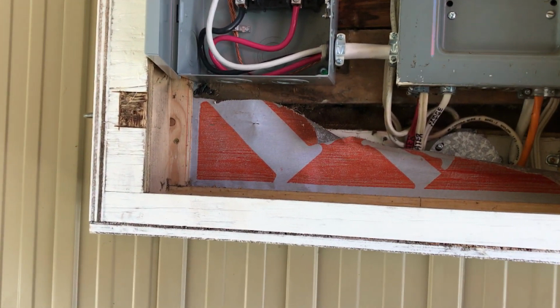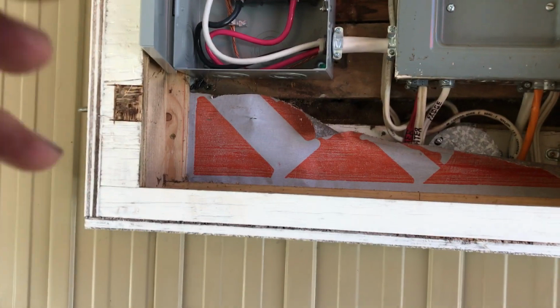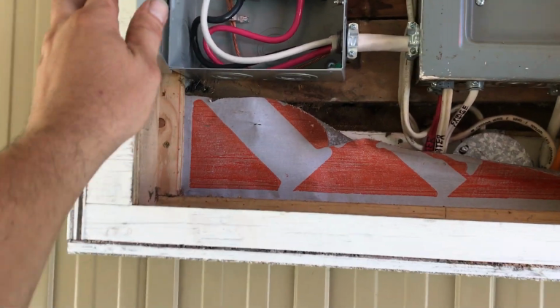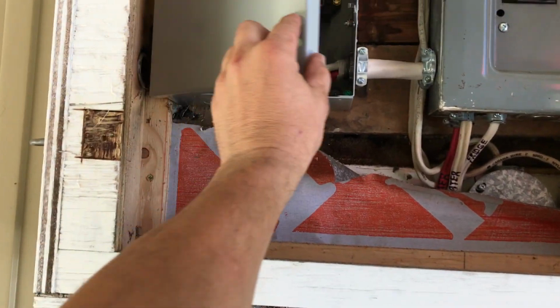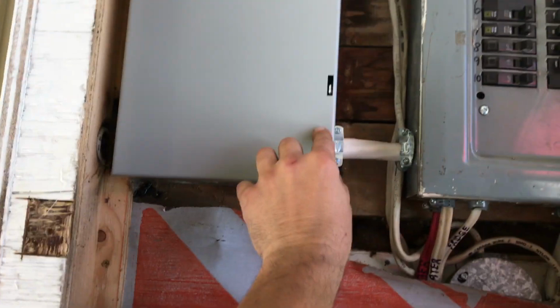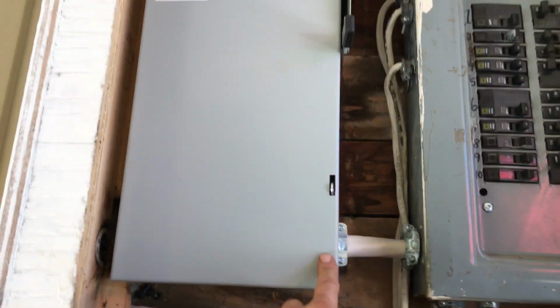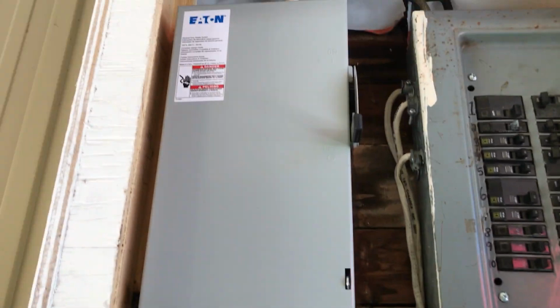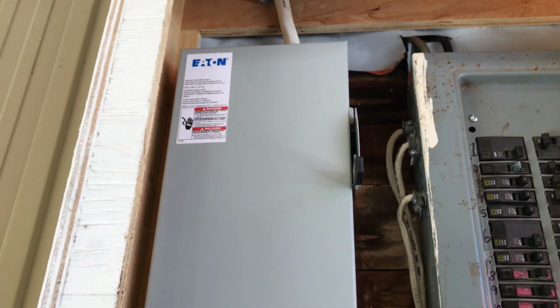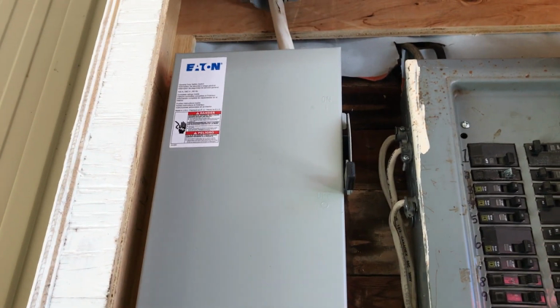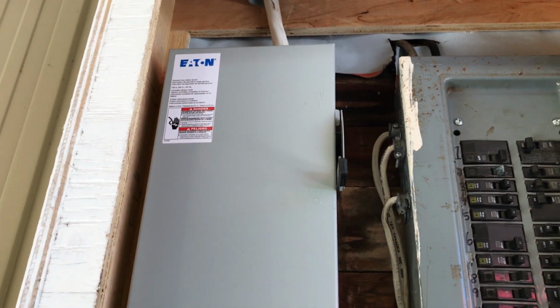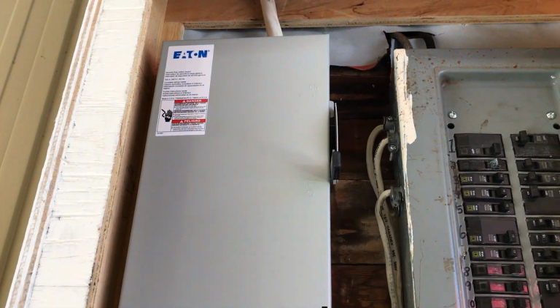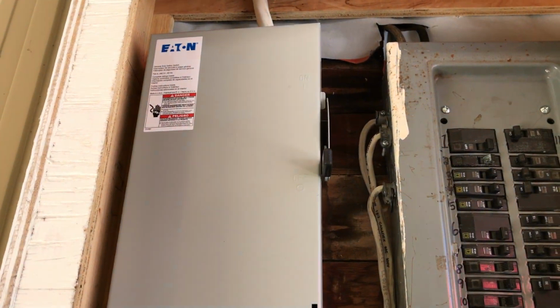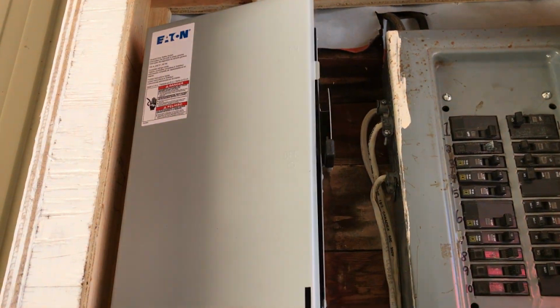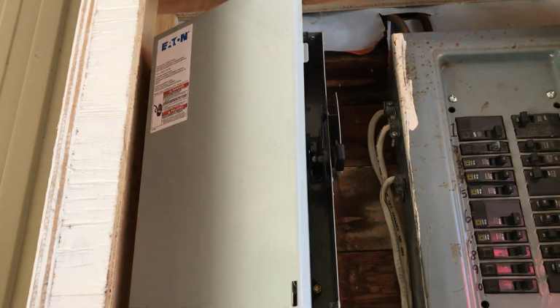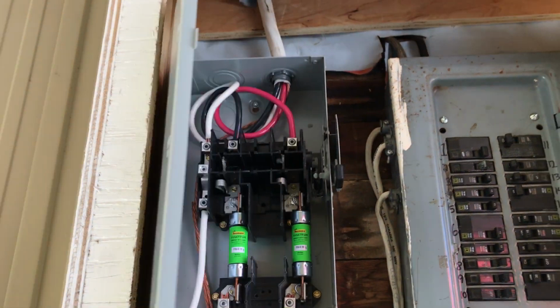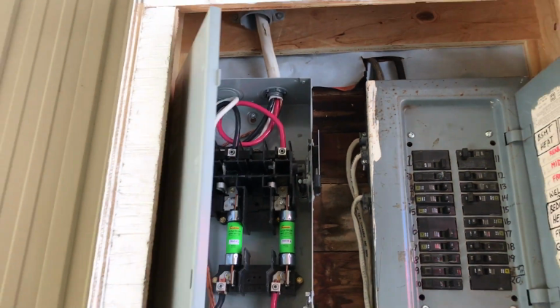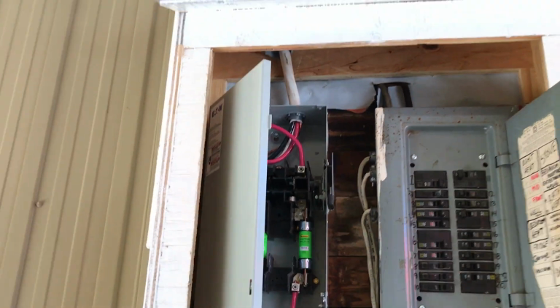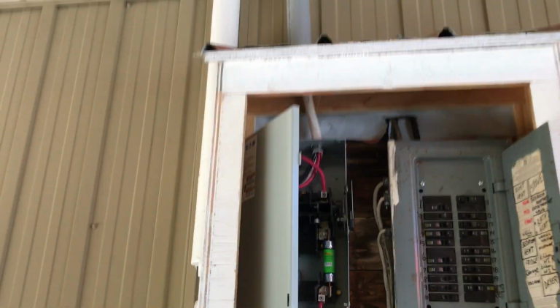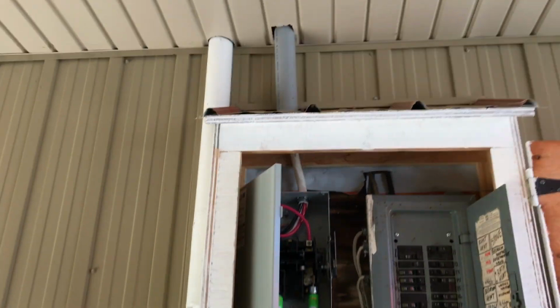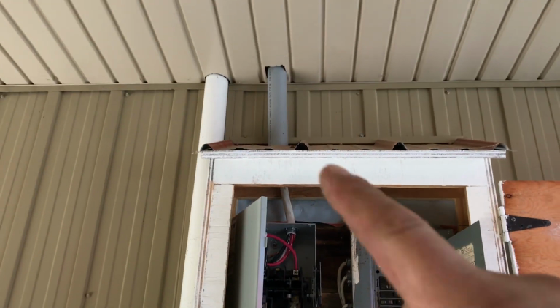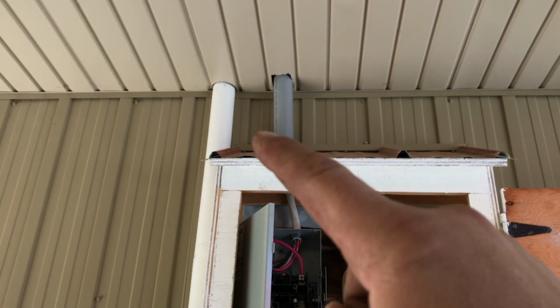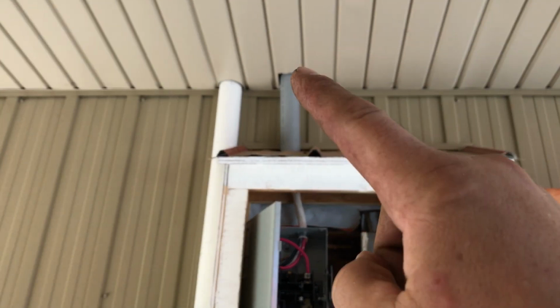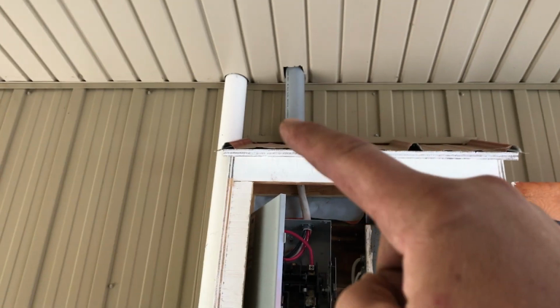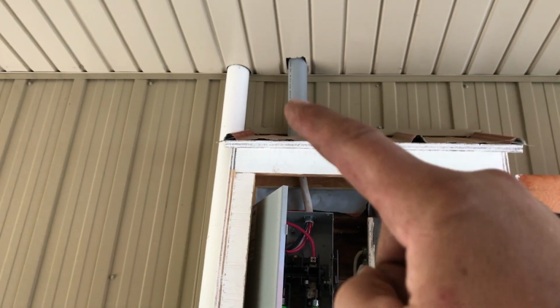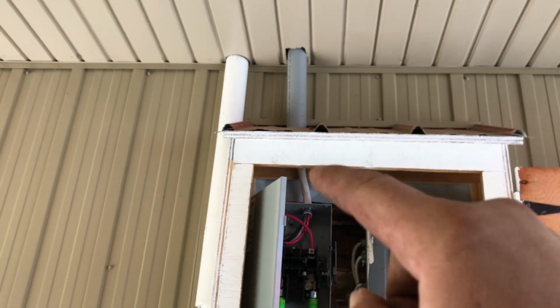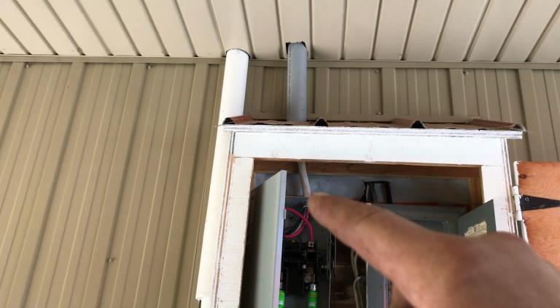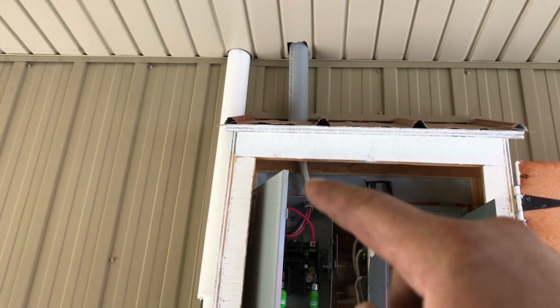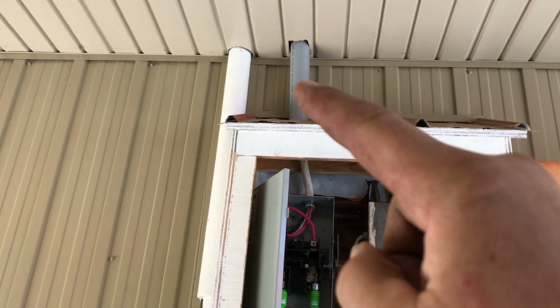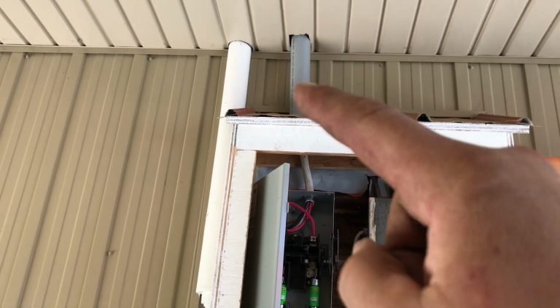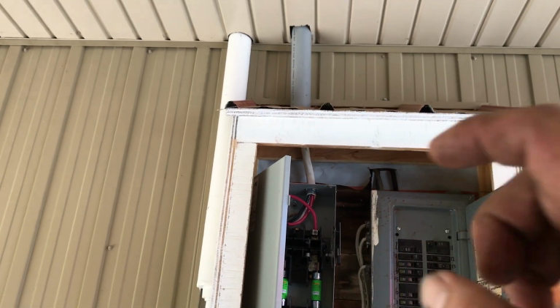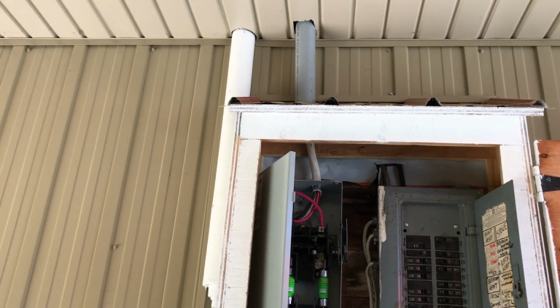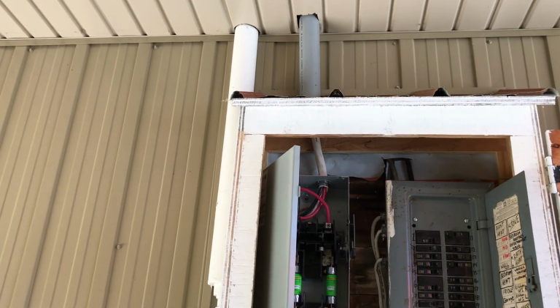That's the 100 amp disconnect. I just ran a two-inch conduit so that the Romex isn't exposed to the elements.